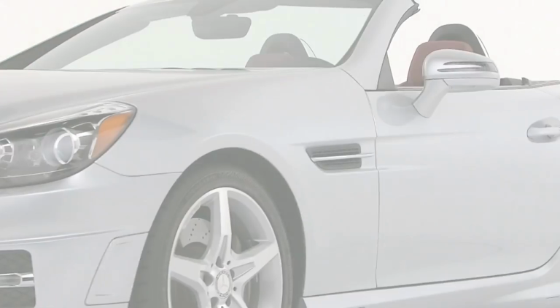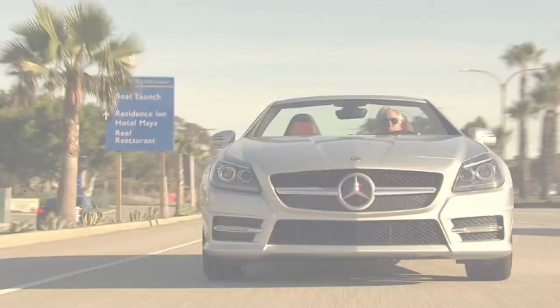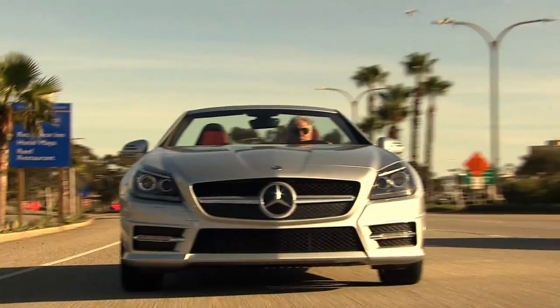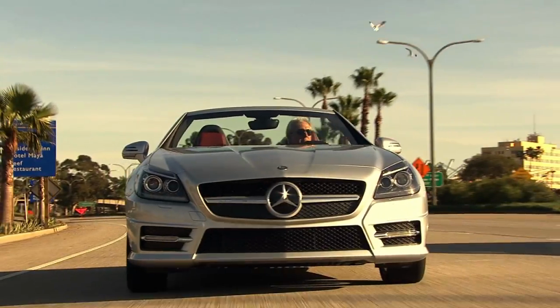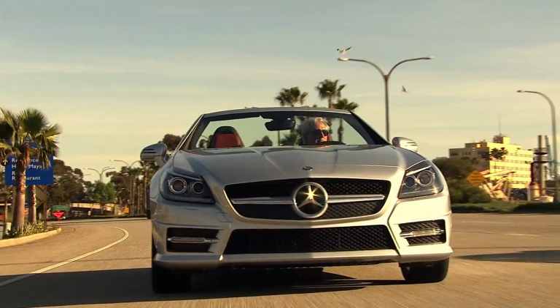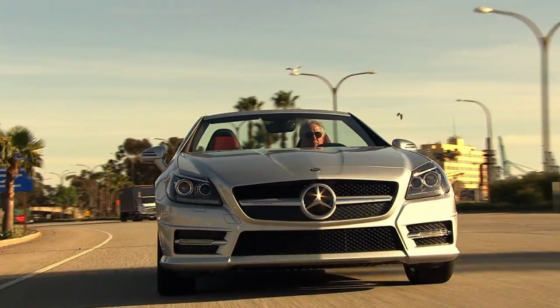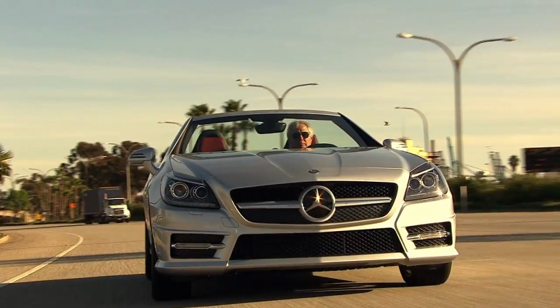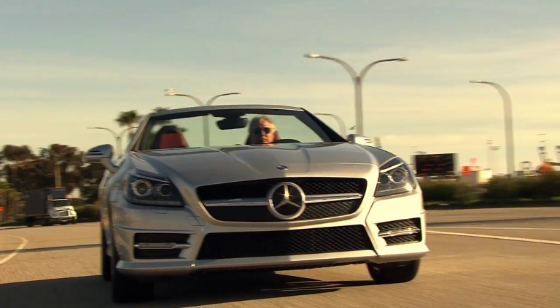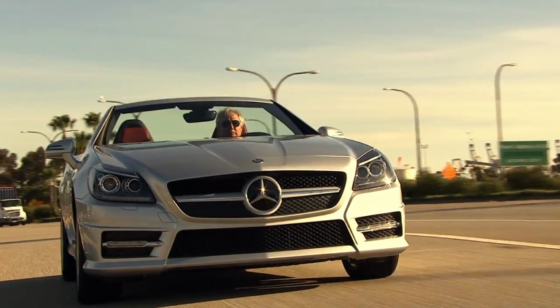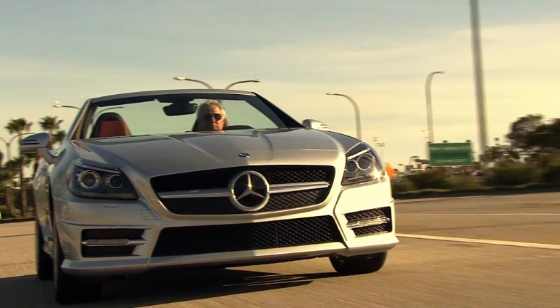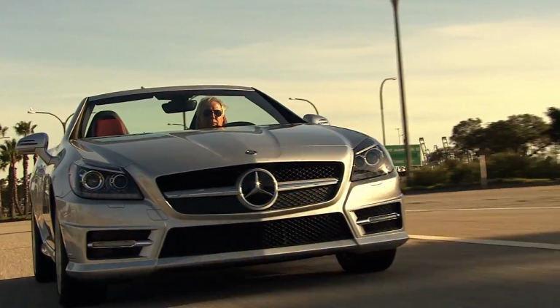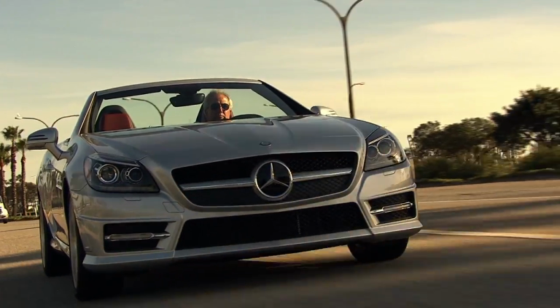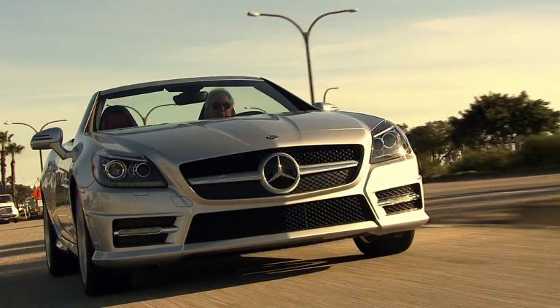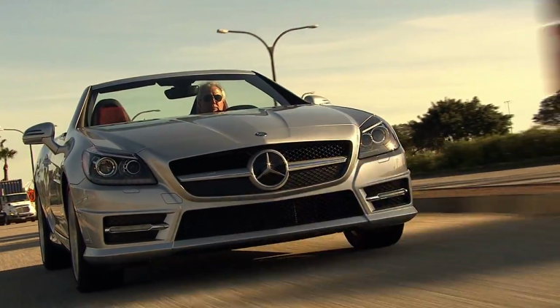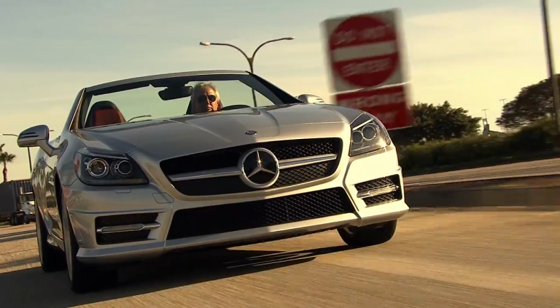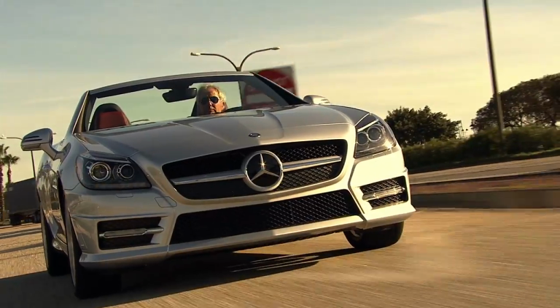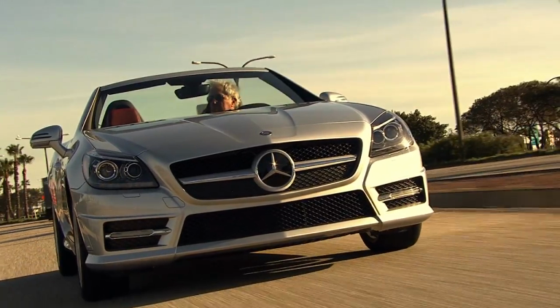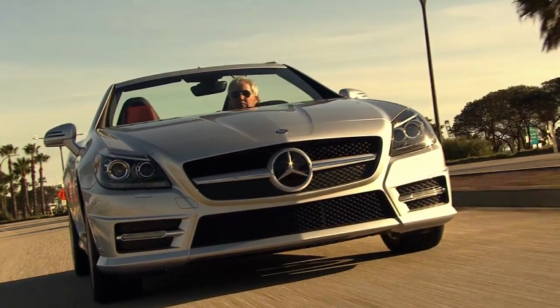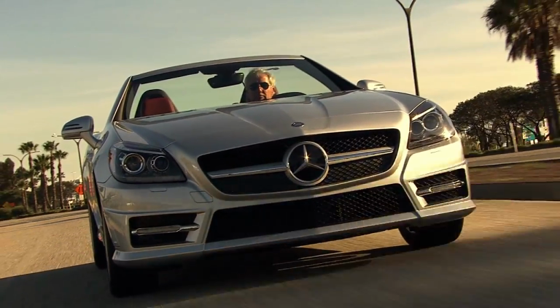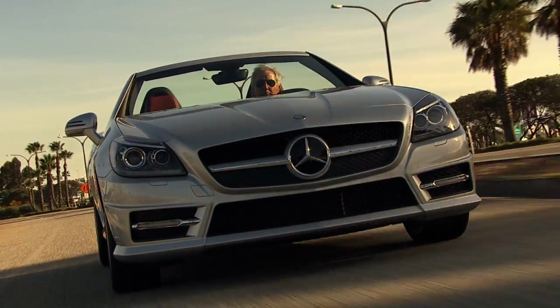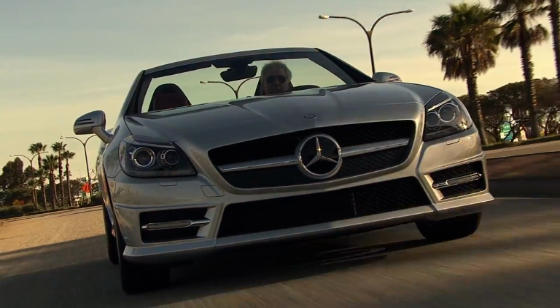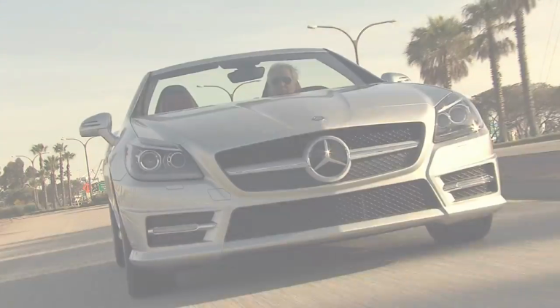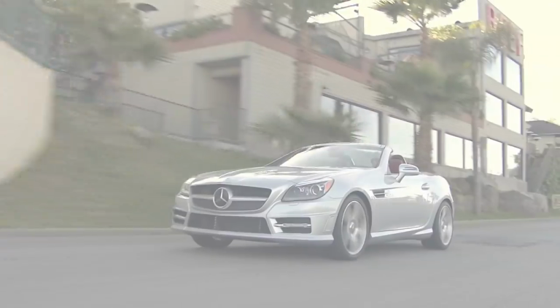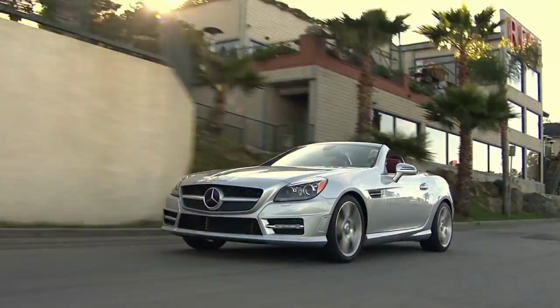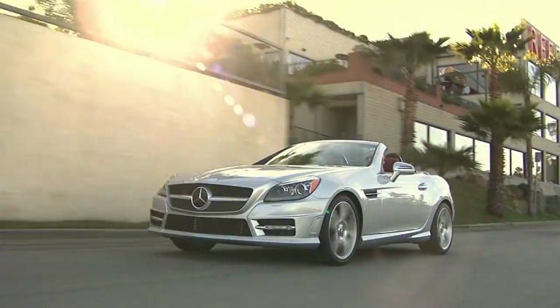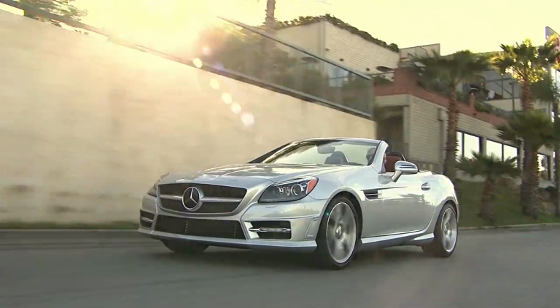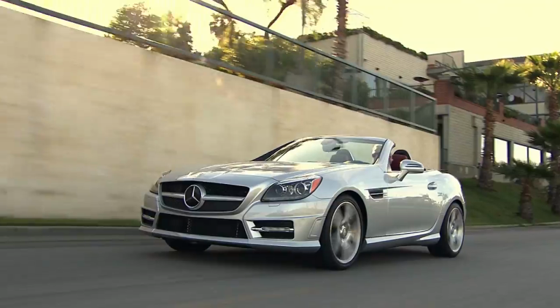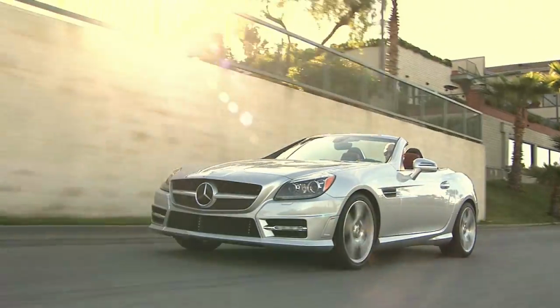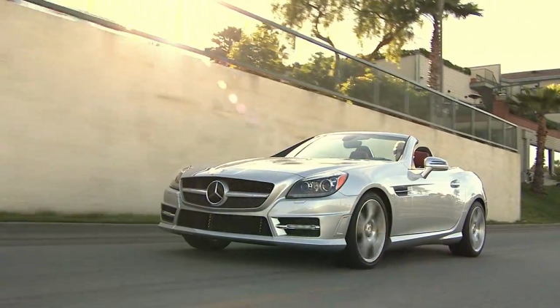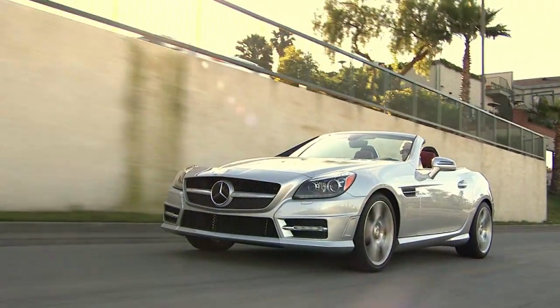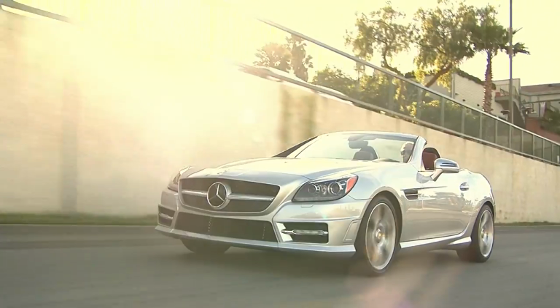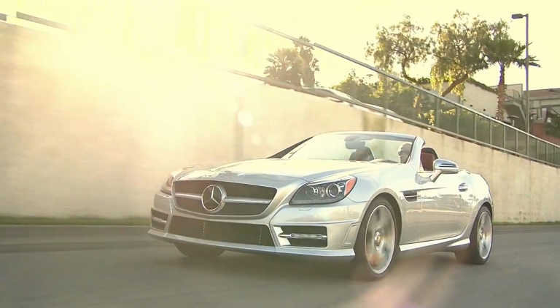In a convertible, you can really feel the benefits of good aerodynamic design, and the SLK has spent countless hours in the wind tunnel to make it excel in three areas you can feel from inside the cockpit: temperature, wind, and noise.